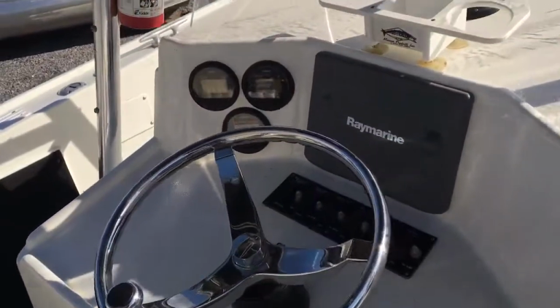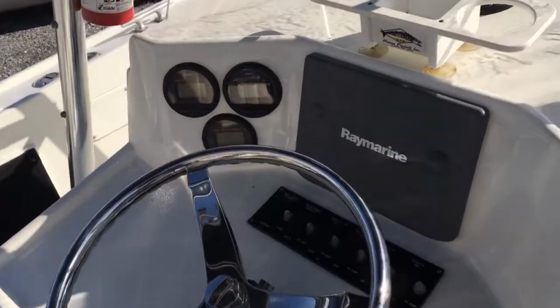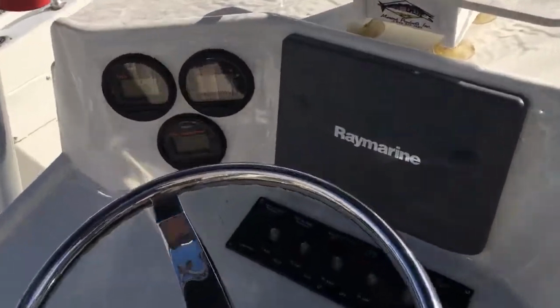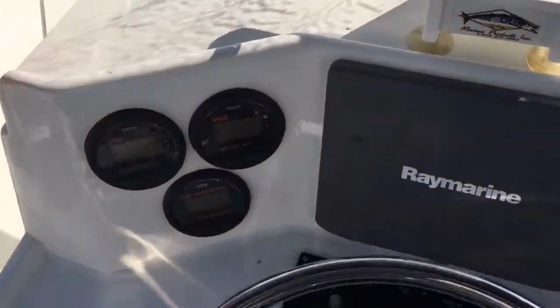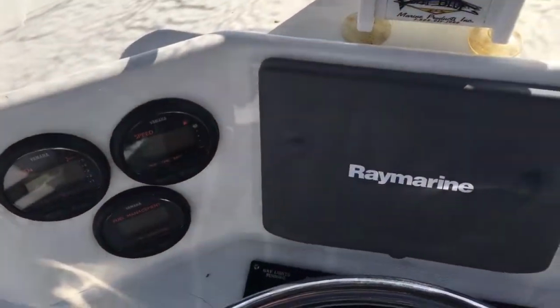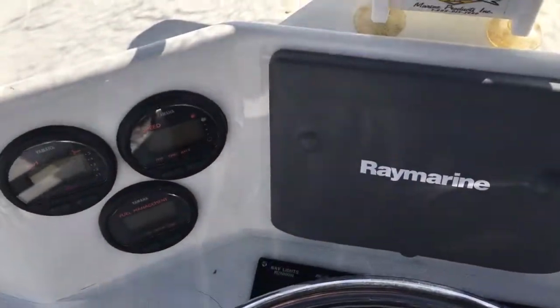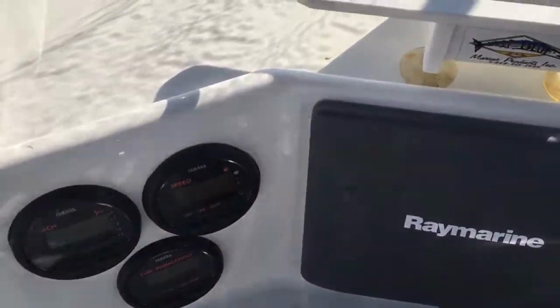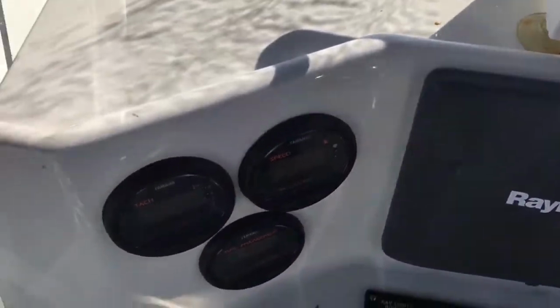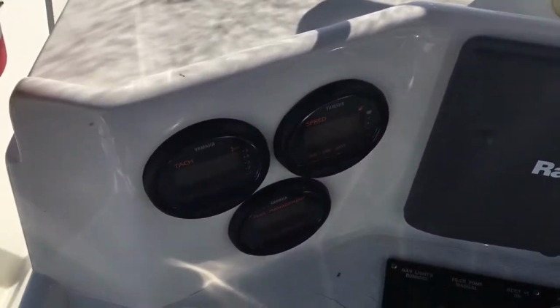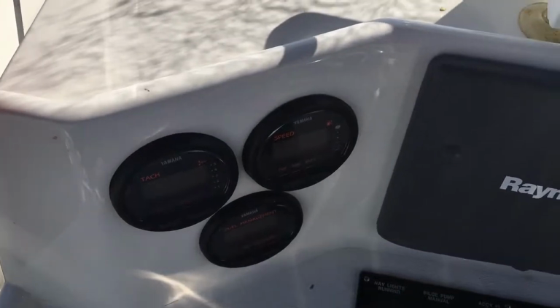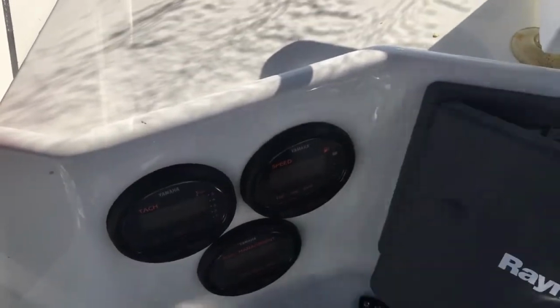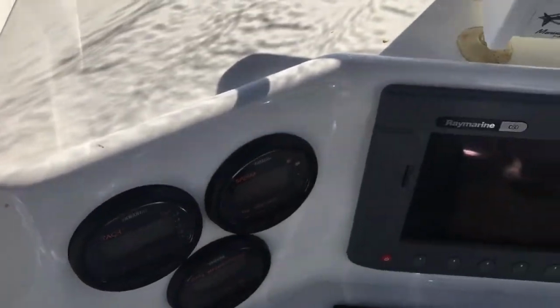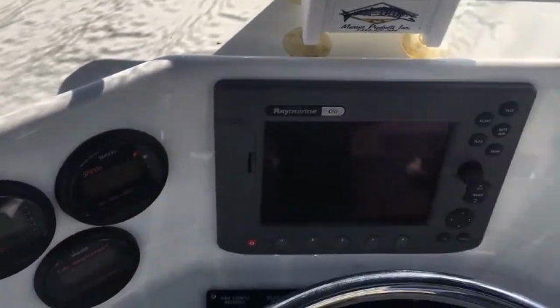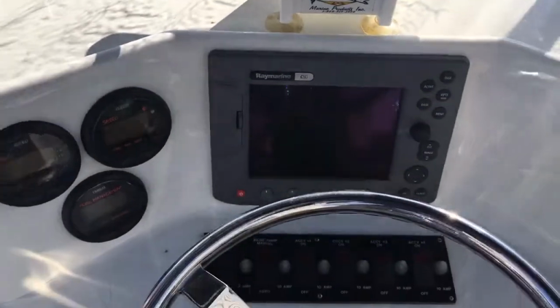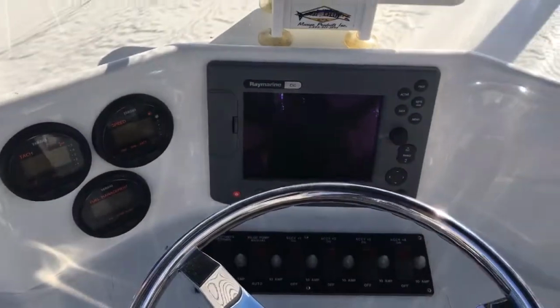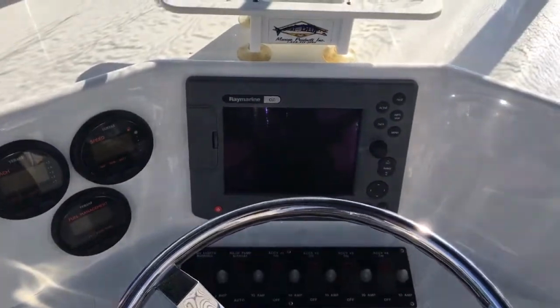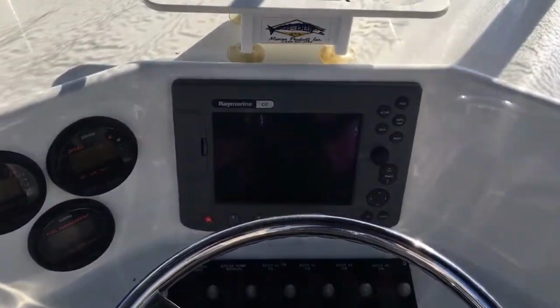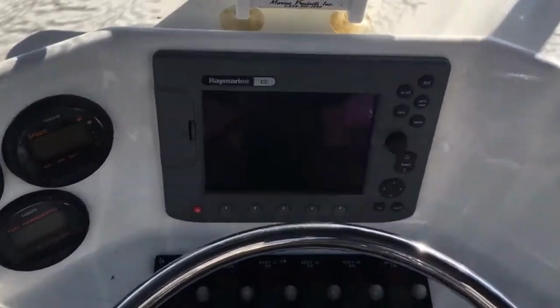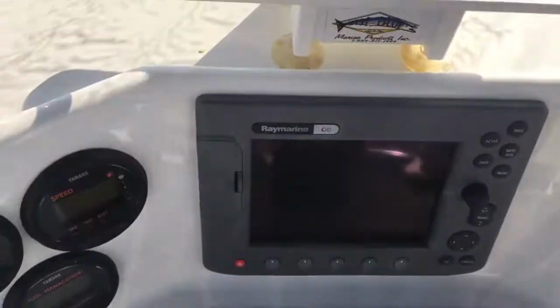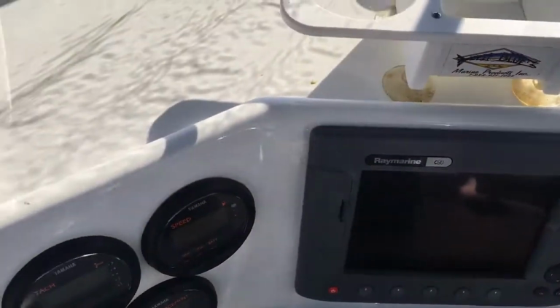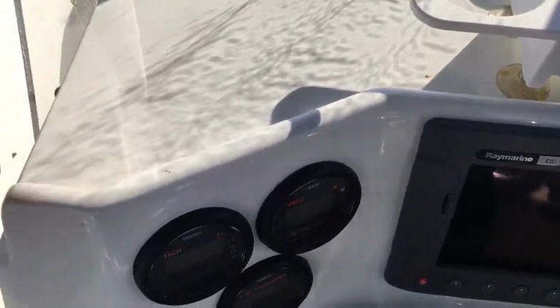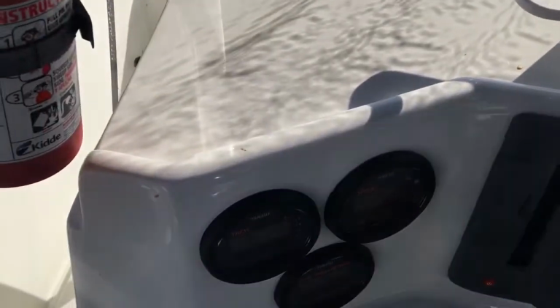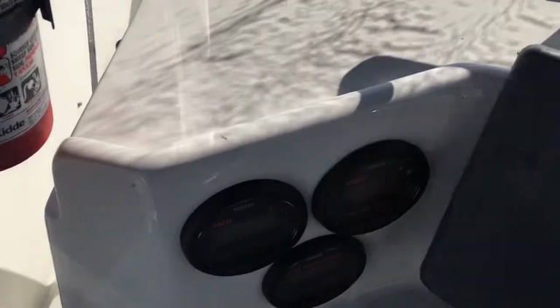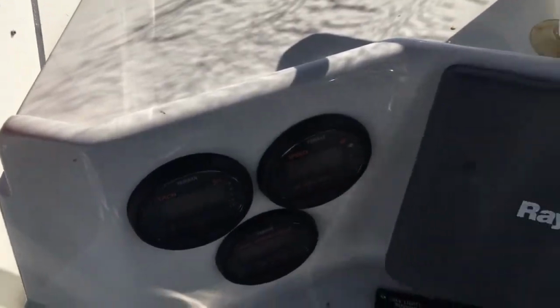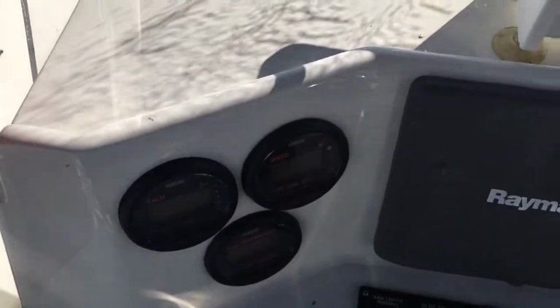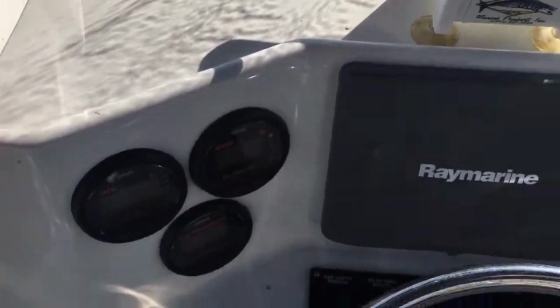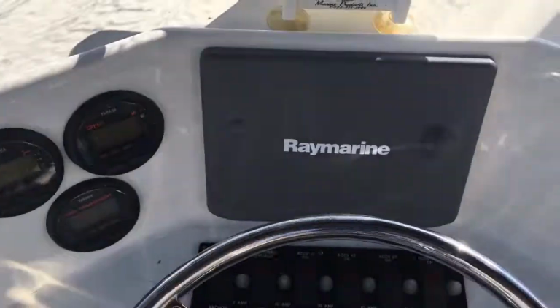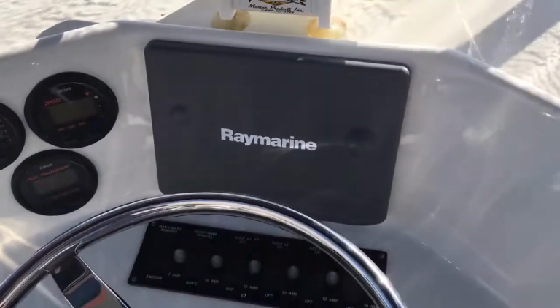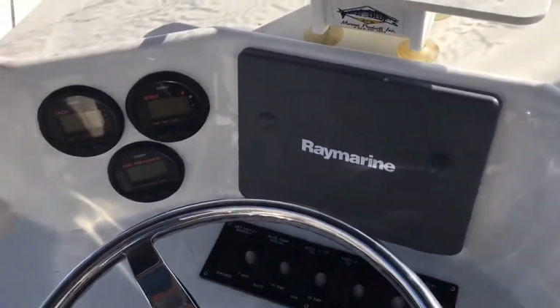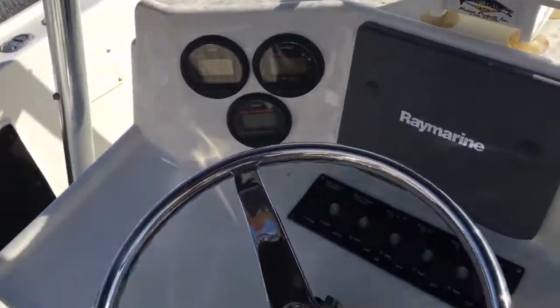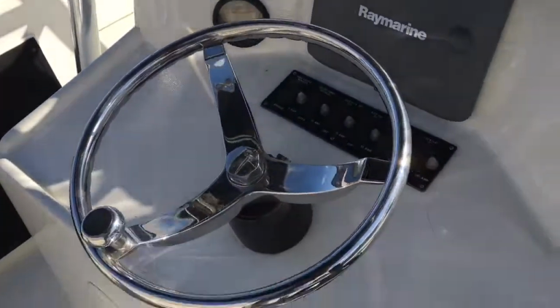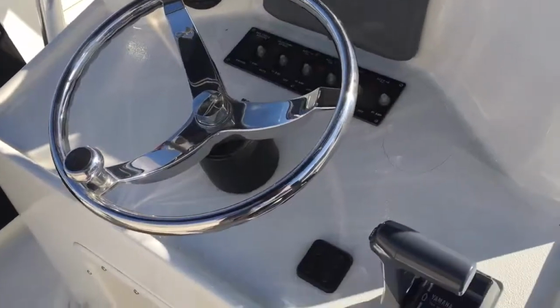Yamaha Command Link gauges — everything on the dash works. Ray Marine C80 GPS chart plotter. There are 293 hours on the engine.